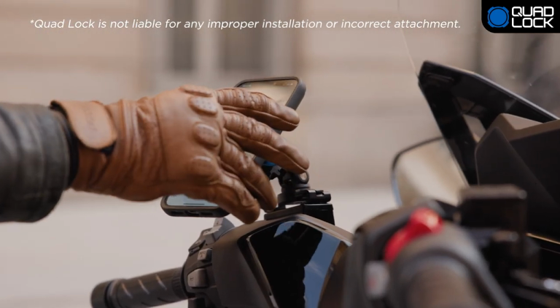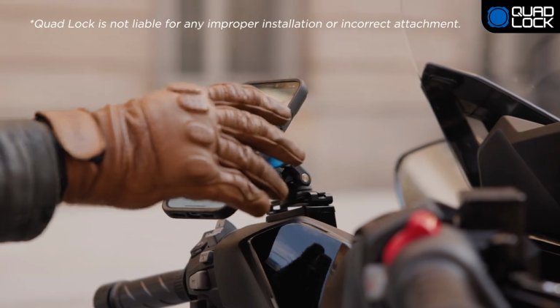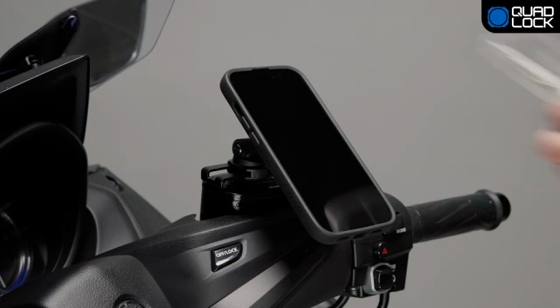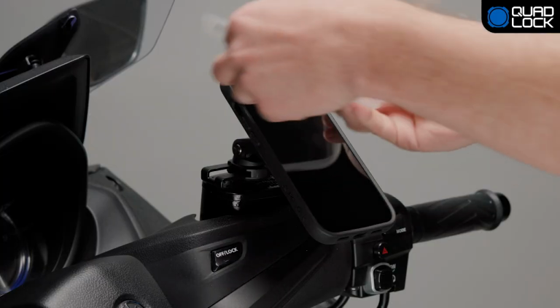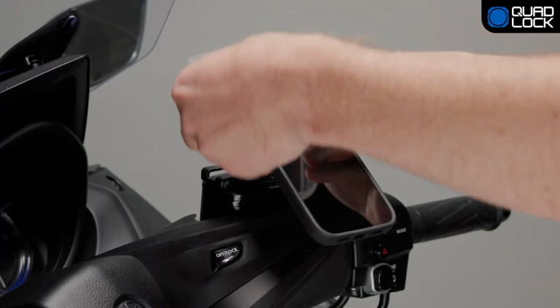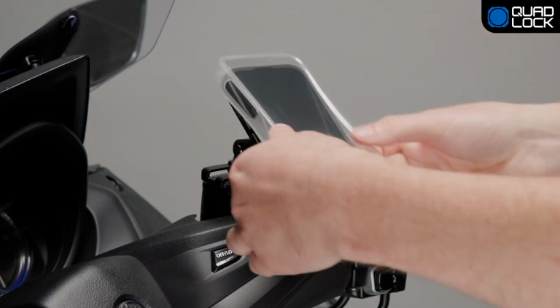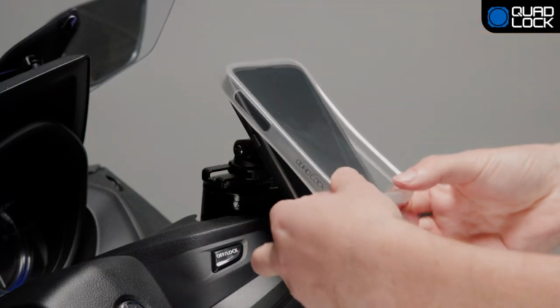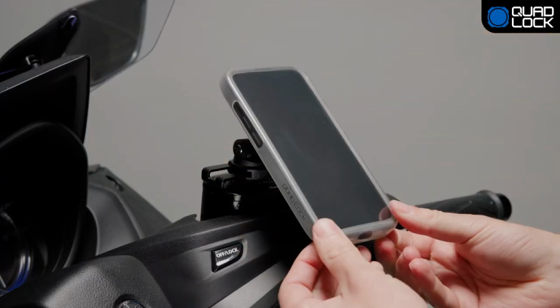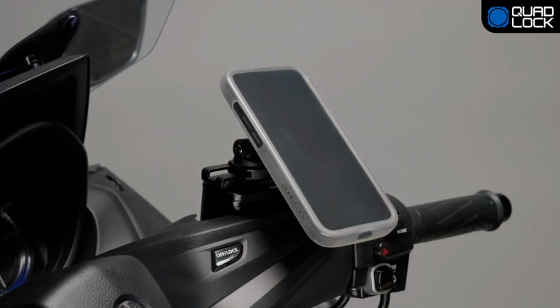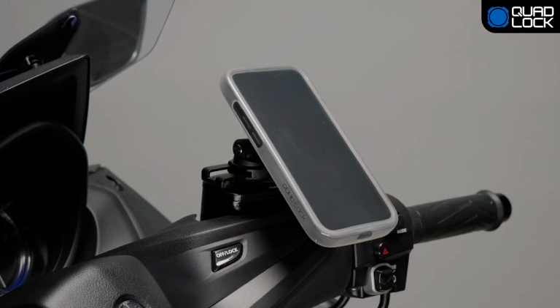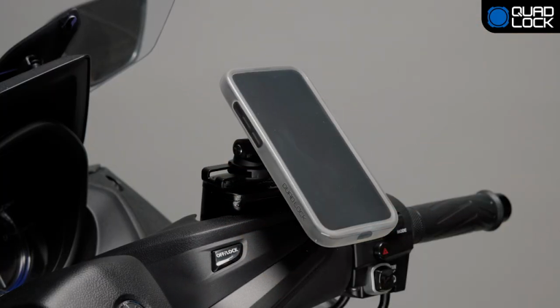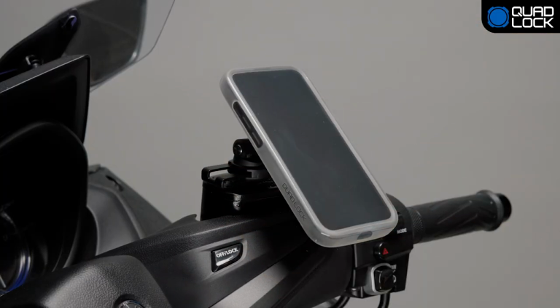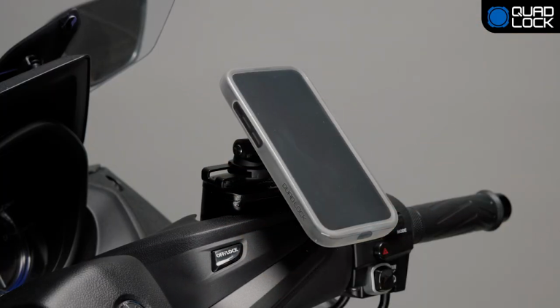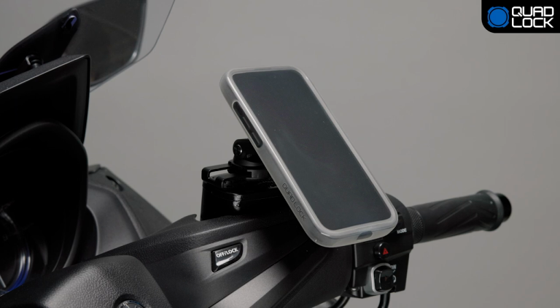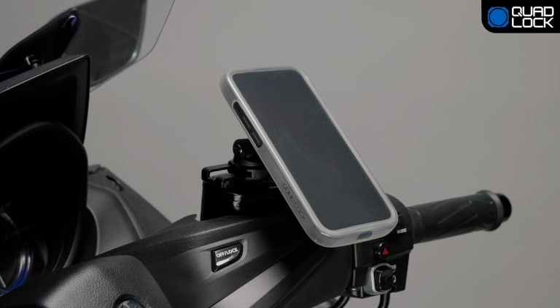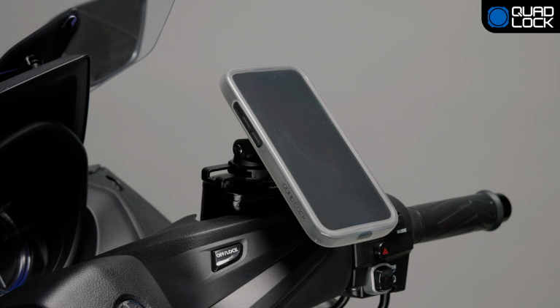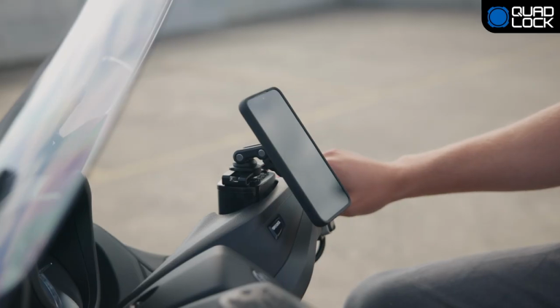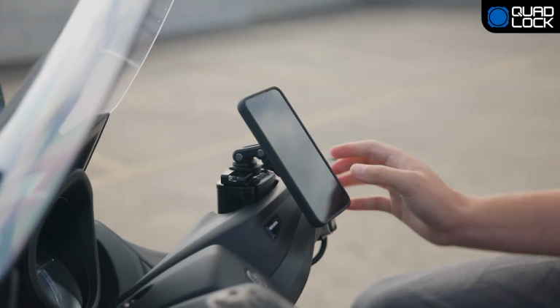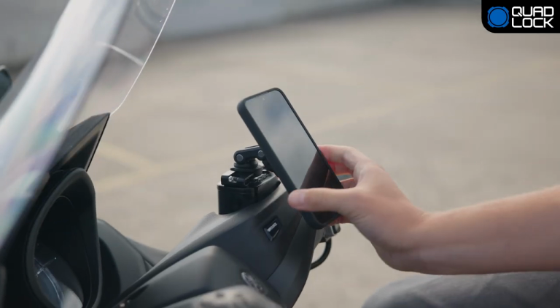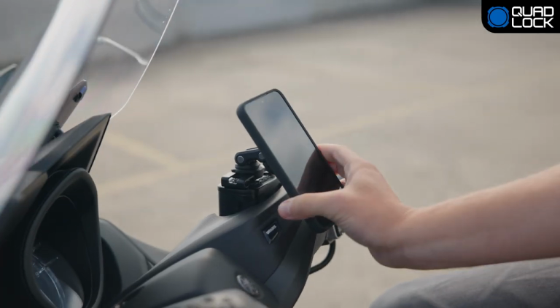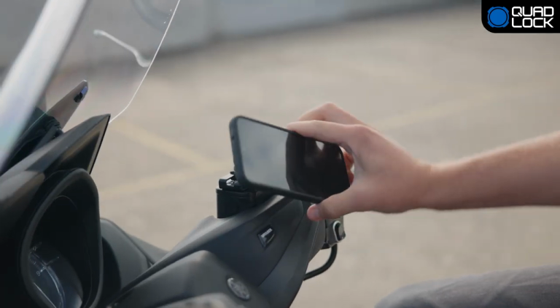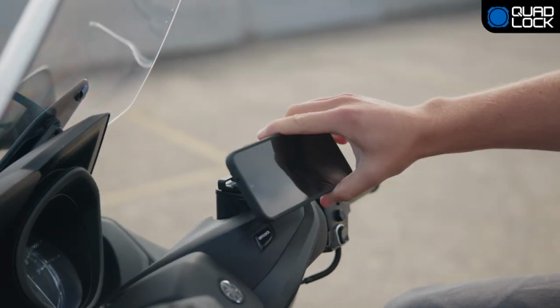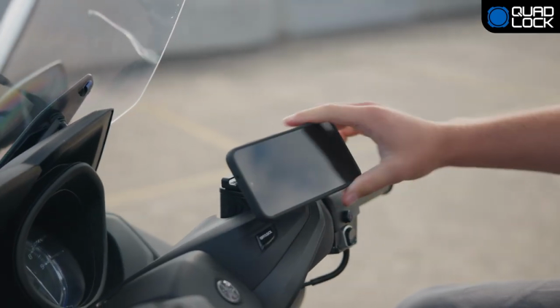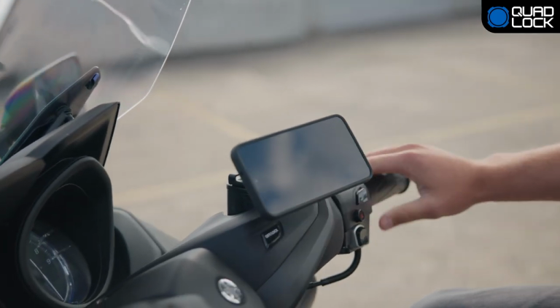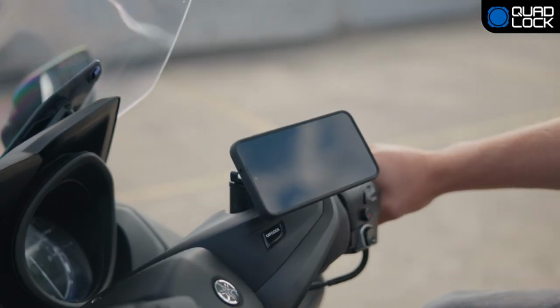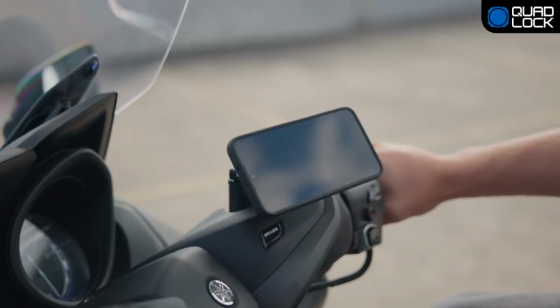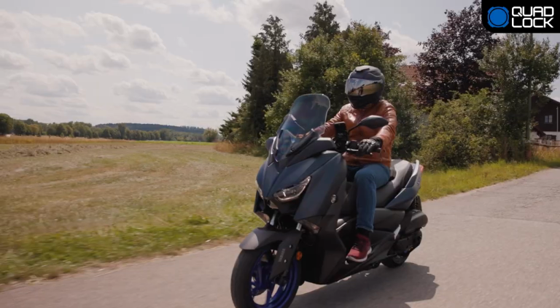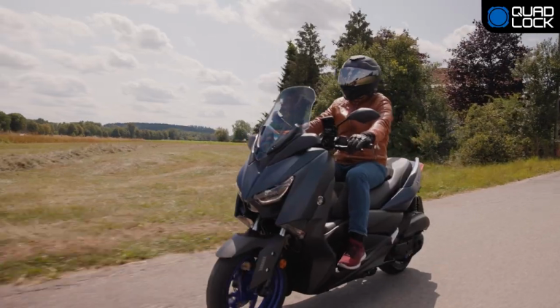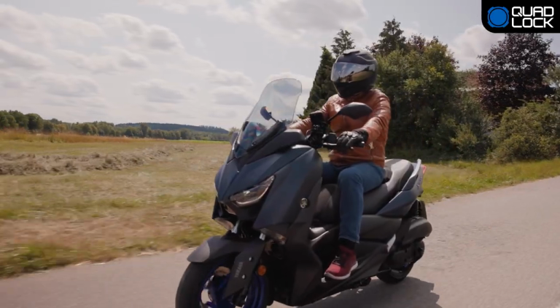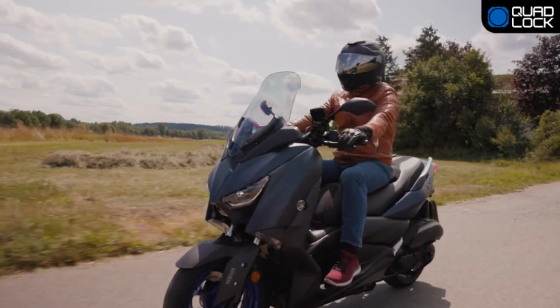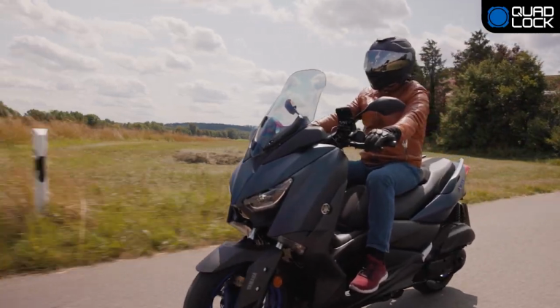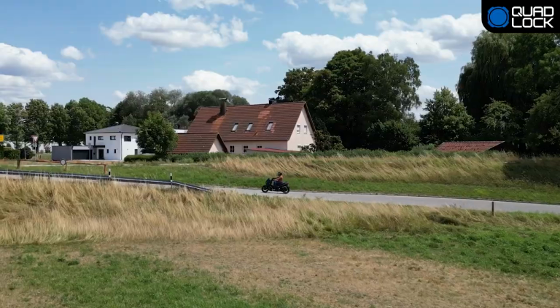The optional Quad Lock poncho is a weather-resistant cover to provide an extra layer of protection from extreme elements. The Quad Lock brake reservoir mount allows you to lock your smartphone in portrait or landscape mode. Happy riding!